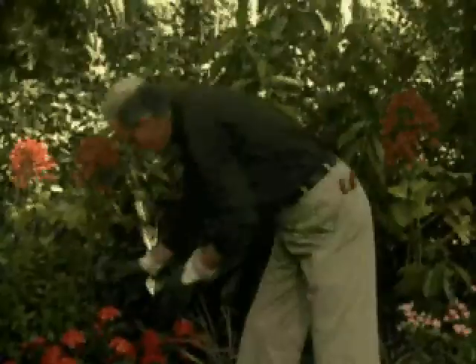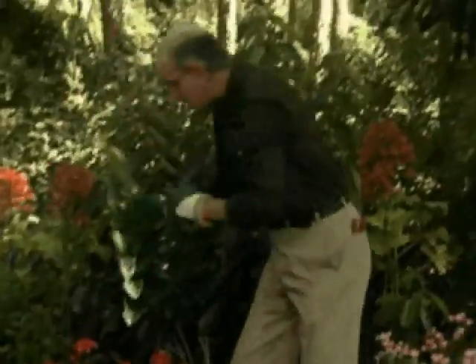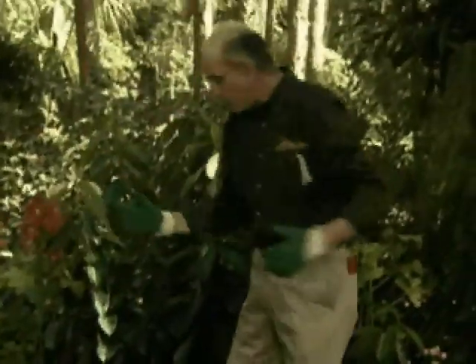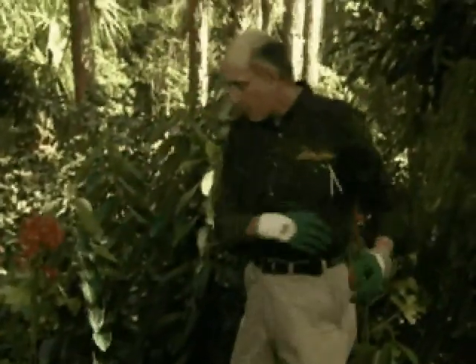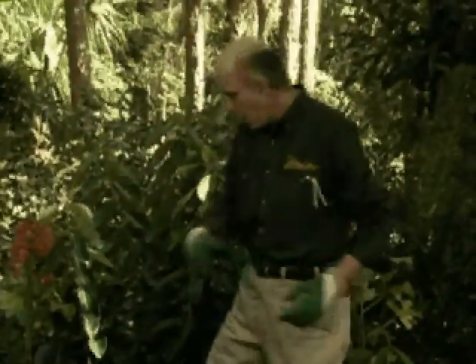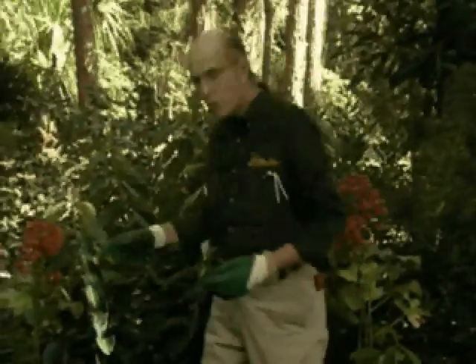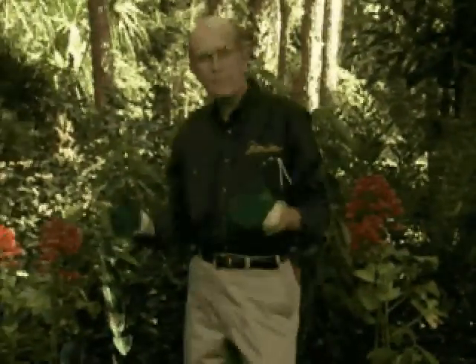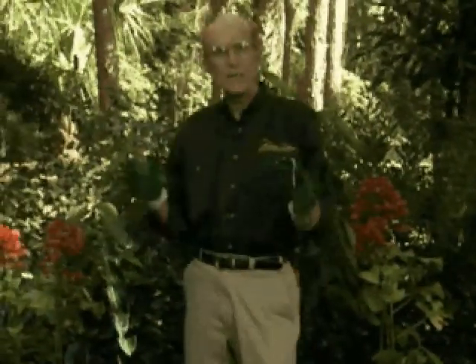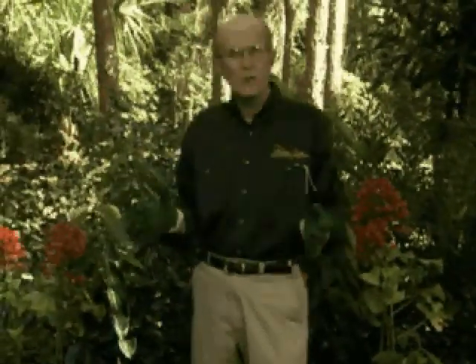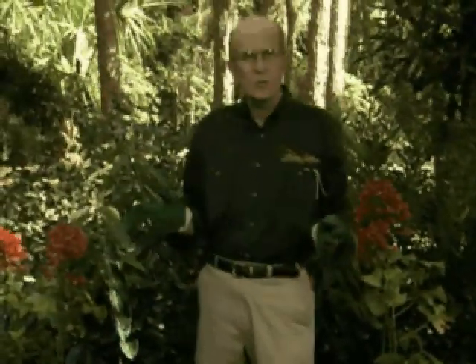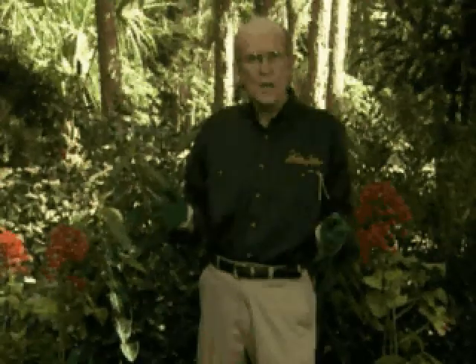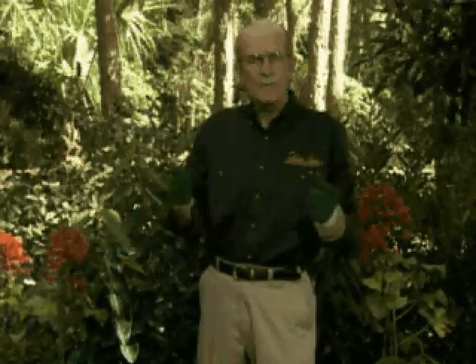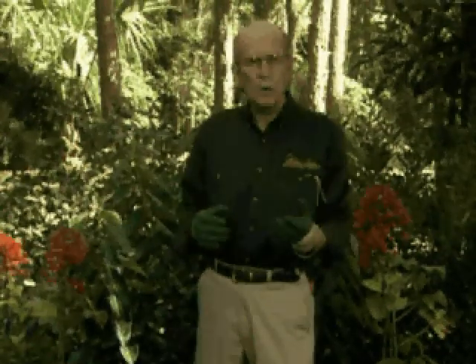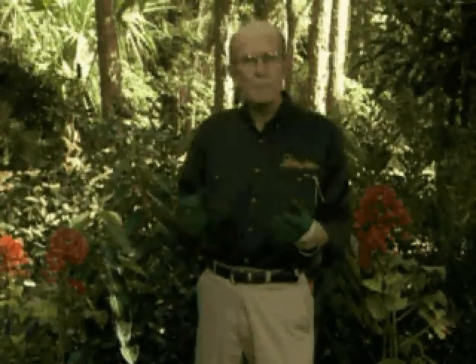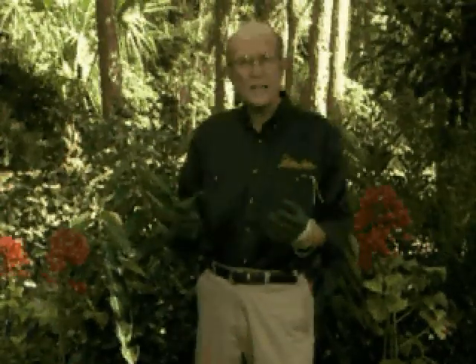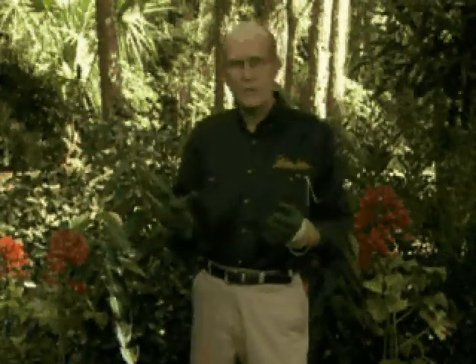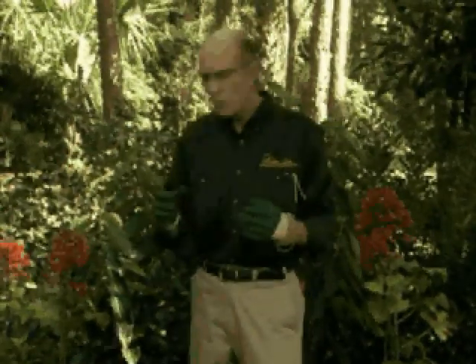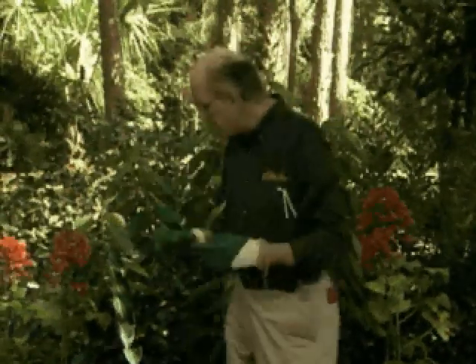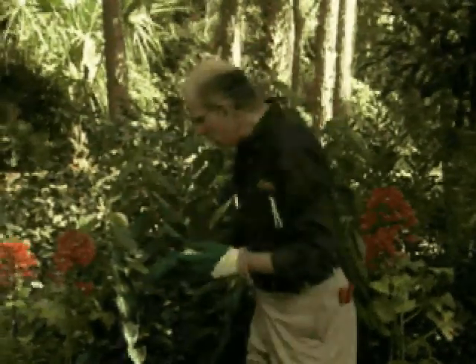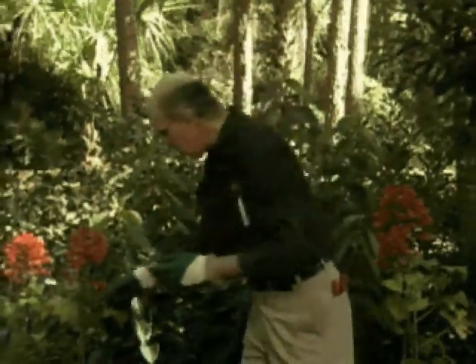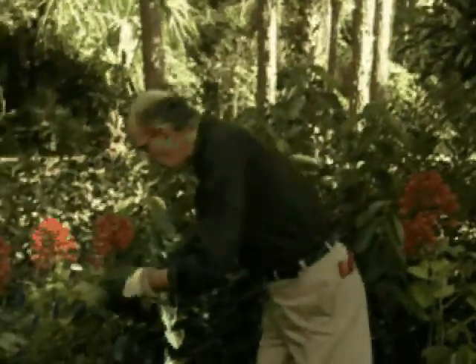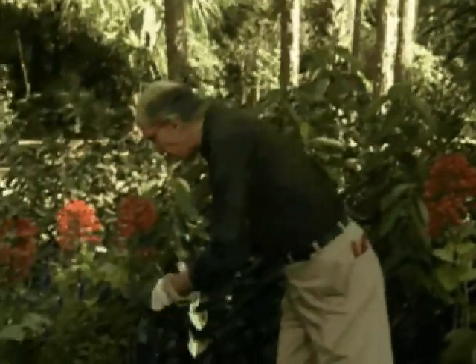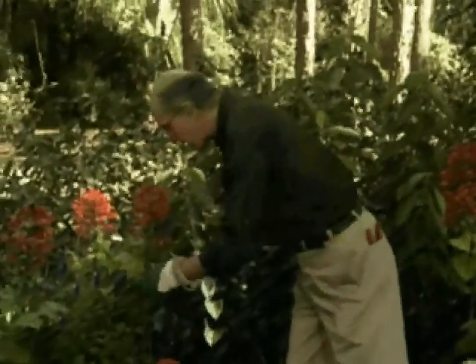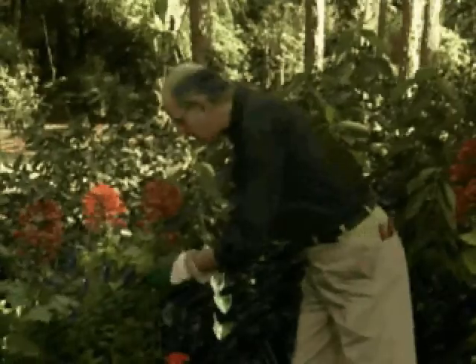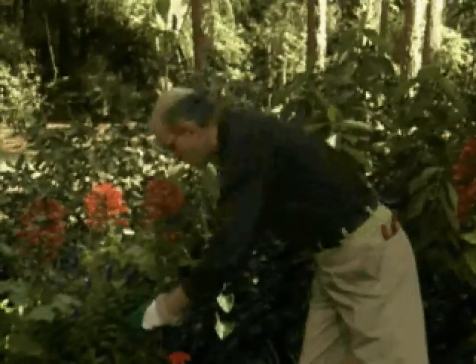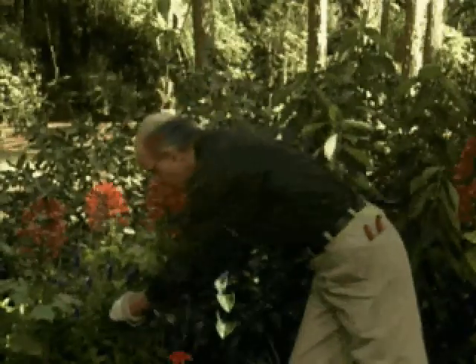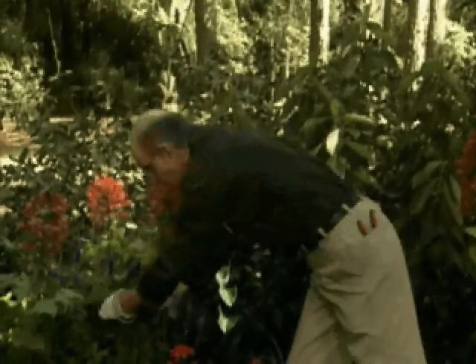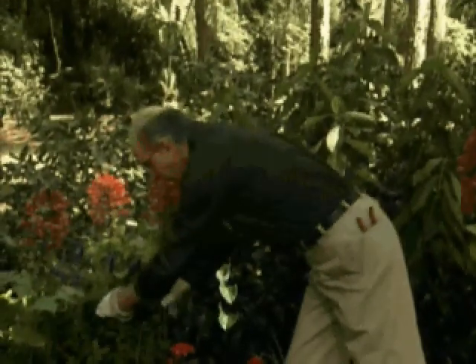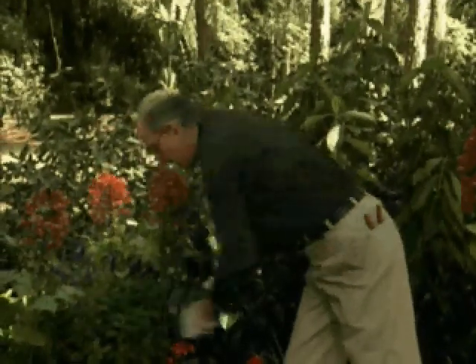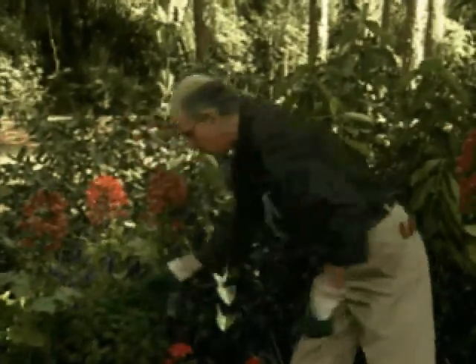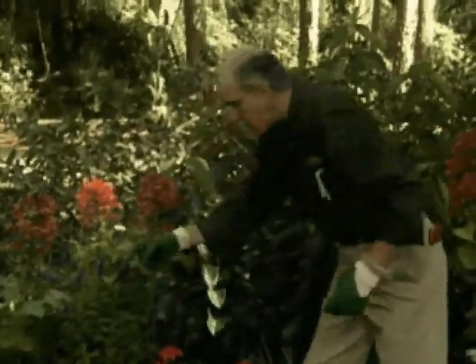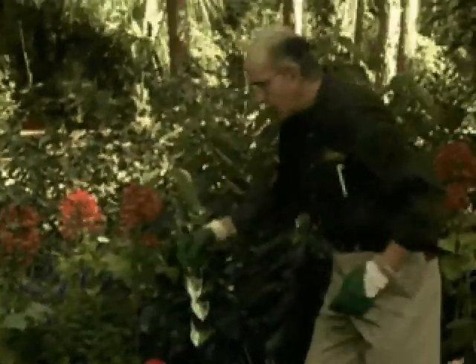Also, if you have any tomato cages available, or peony rings, they're terrific for using around Veronica speedwells, because these will start to open up — you can put them around those.